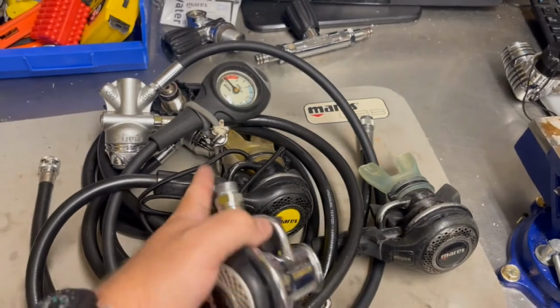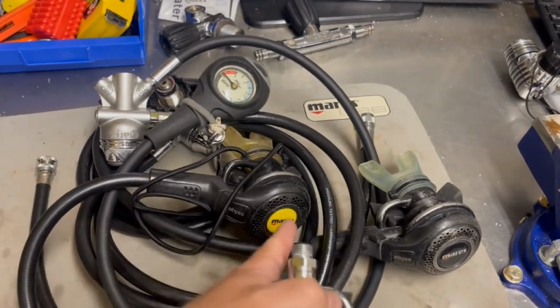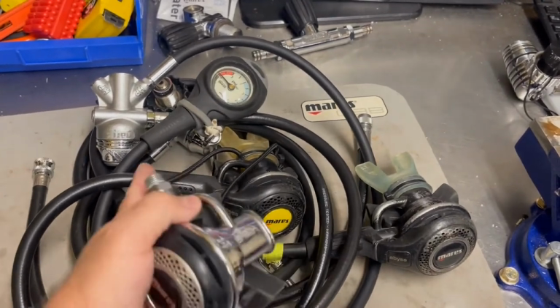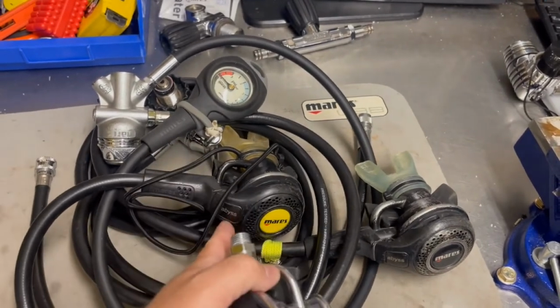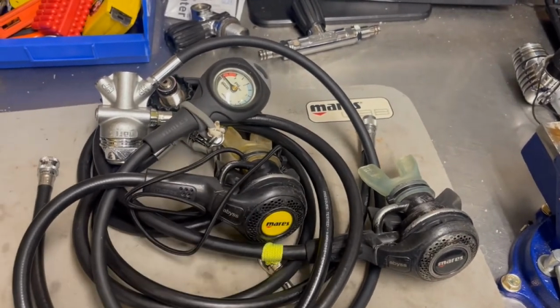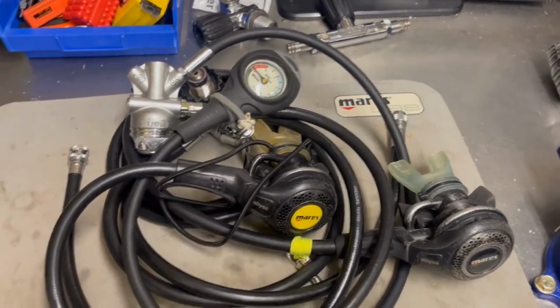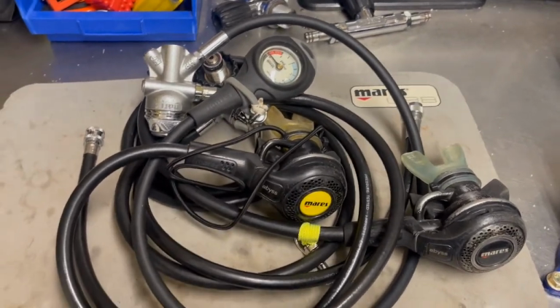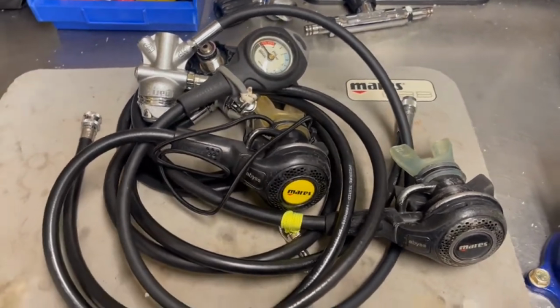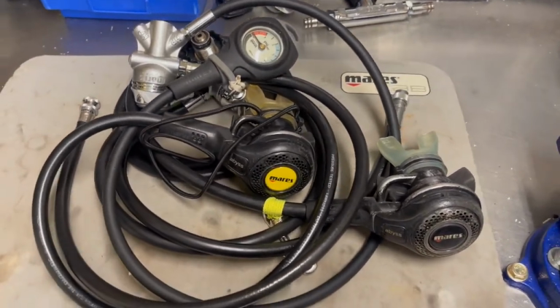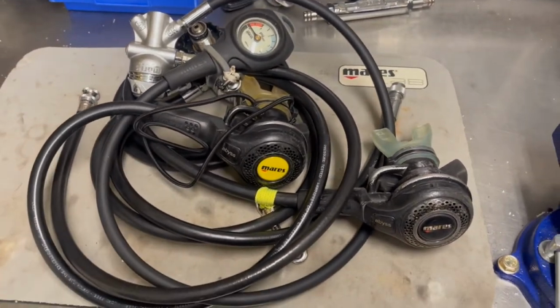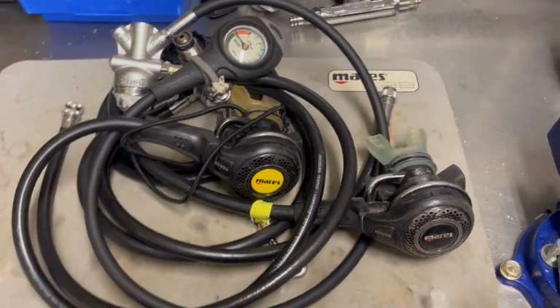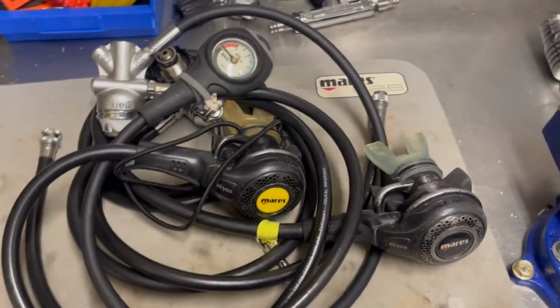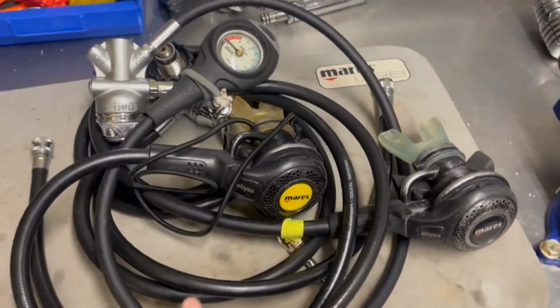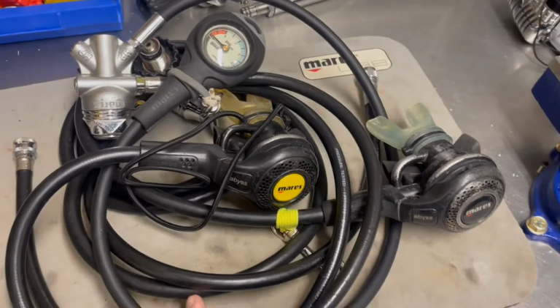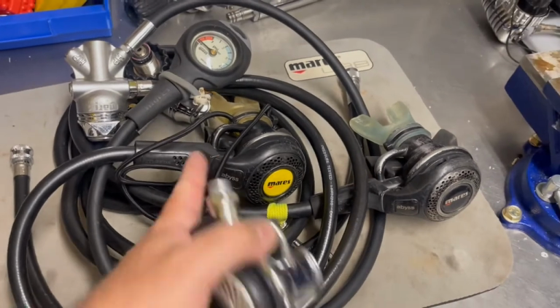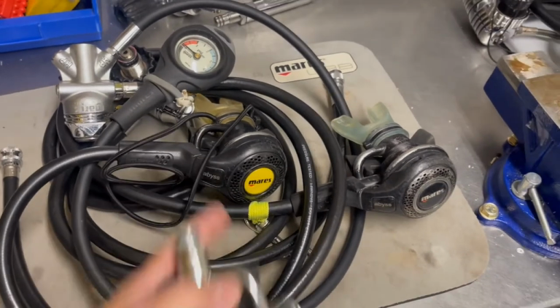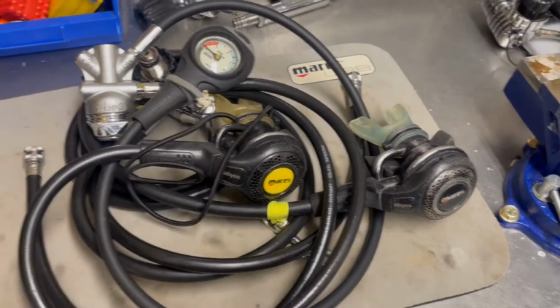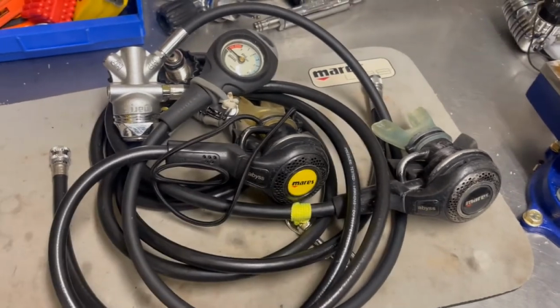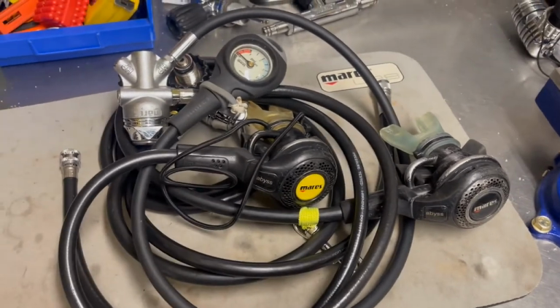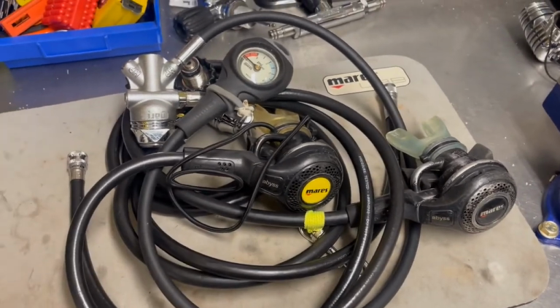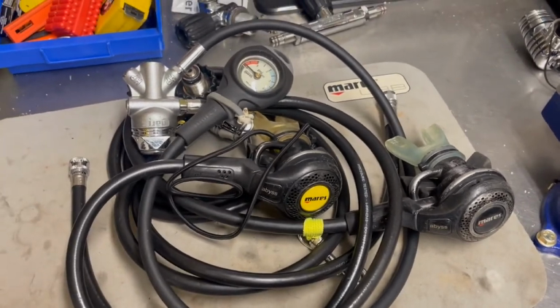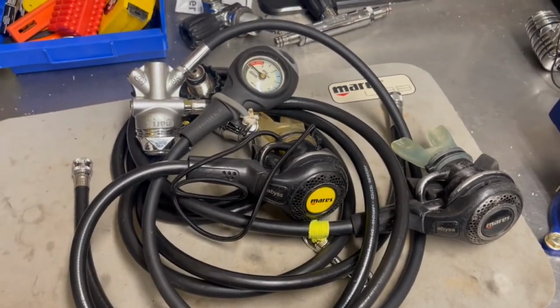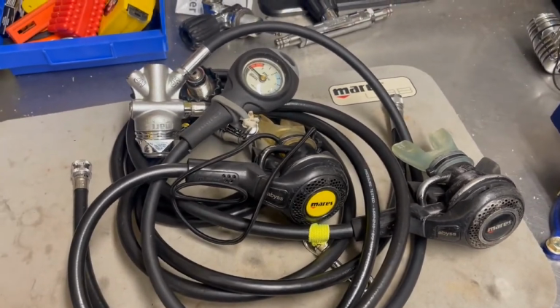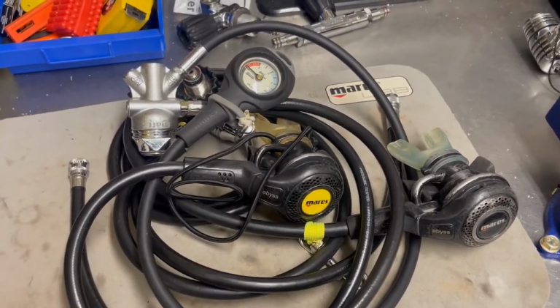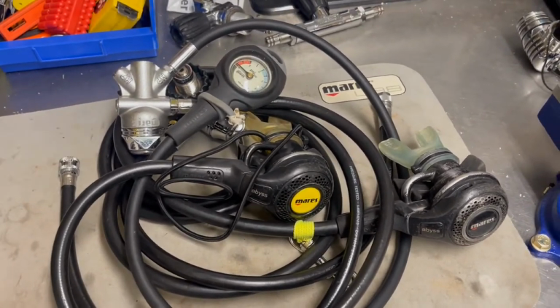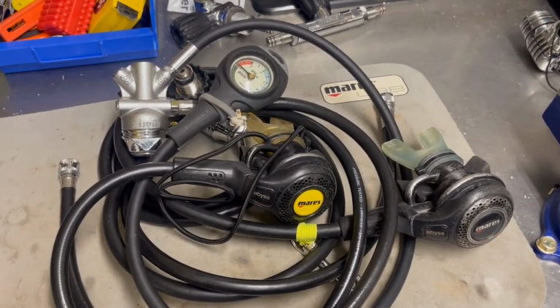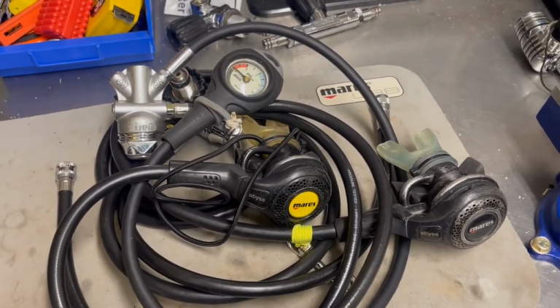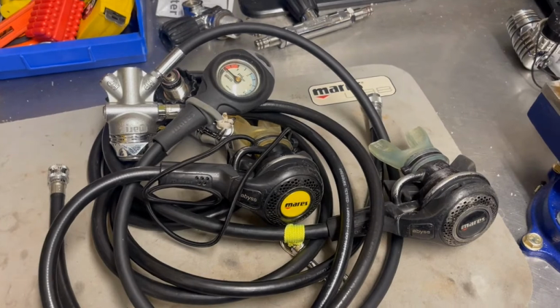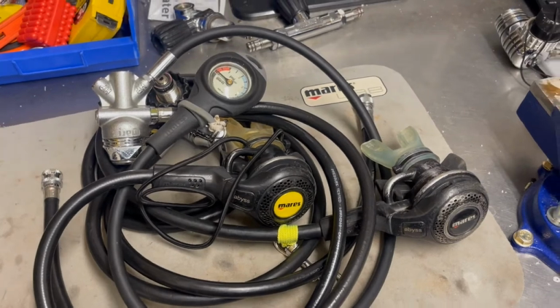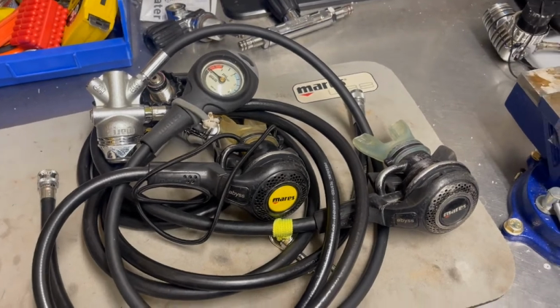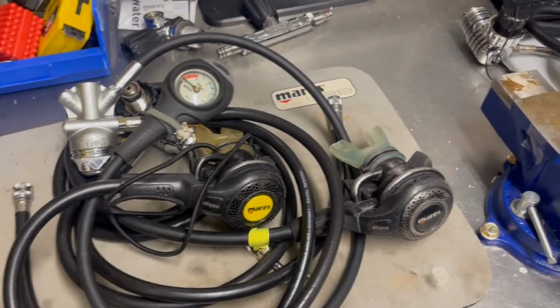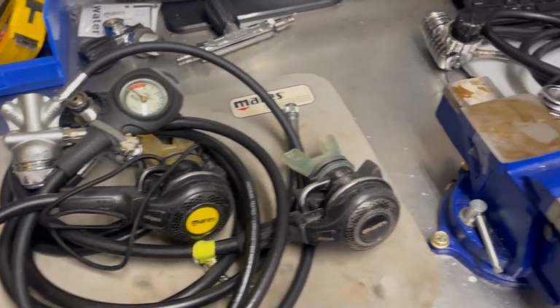I currently have this set up for doubles and ice diving, so I still use these regs. They're virtually indestructible and they breathe absolutely phenomenal.